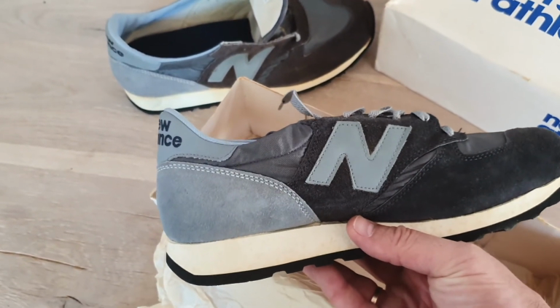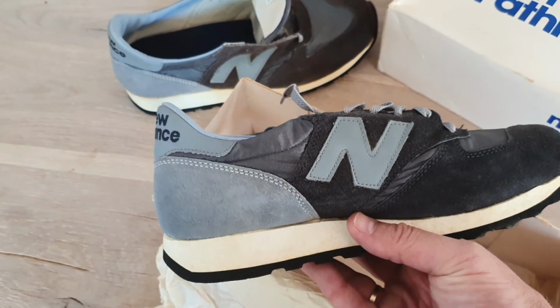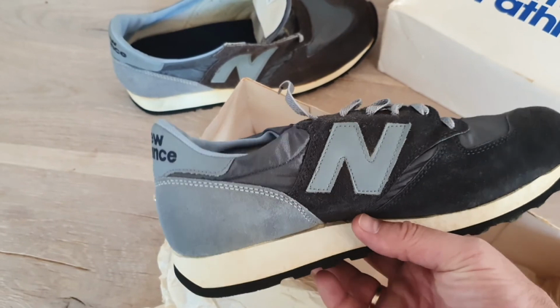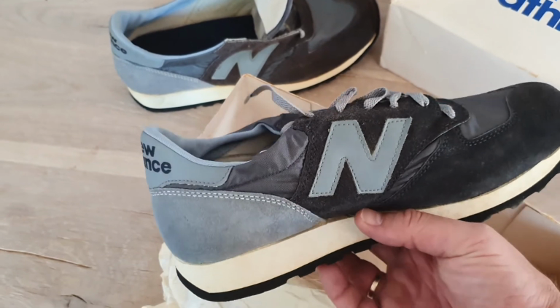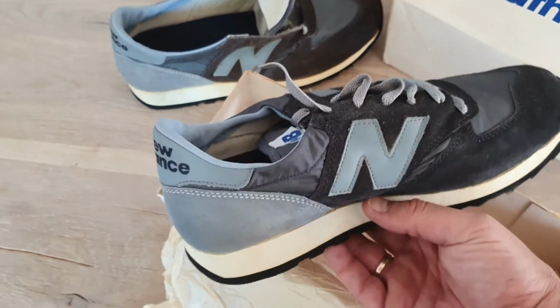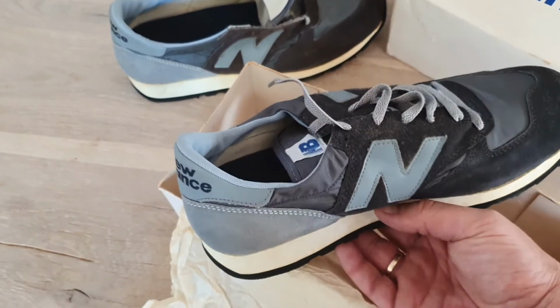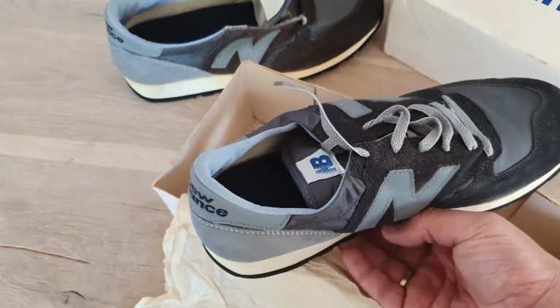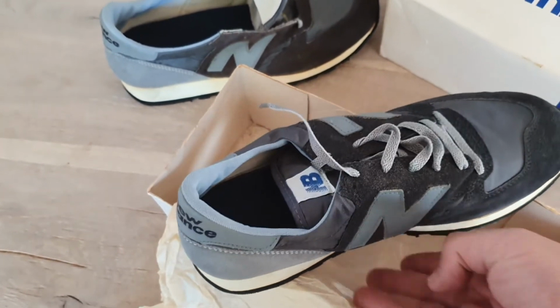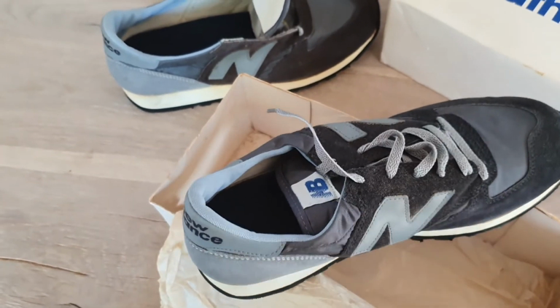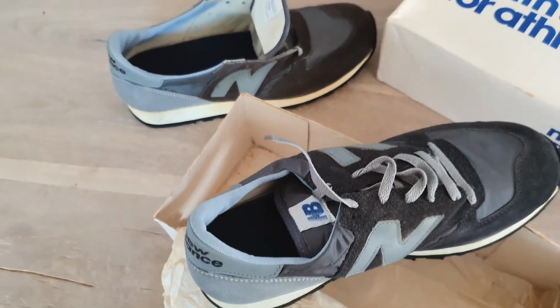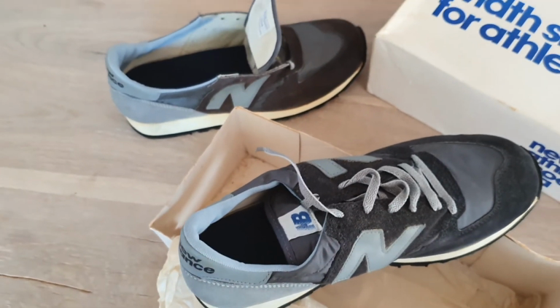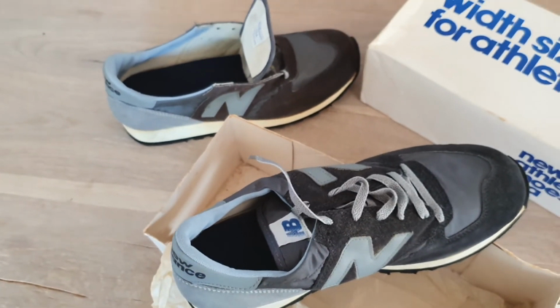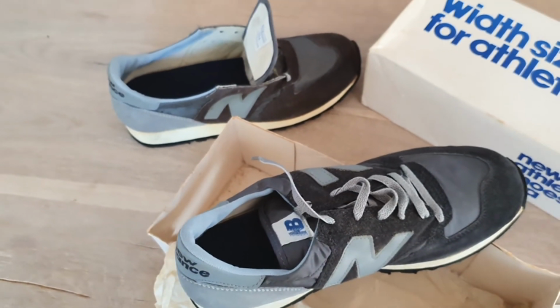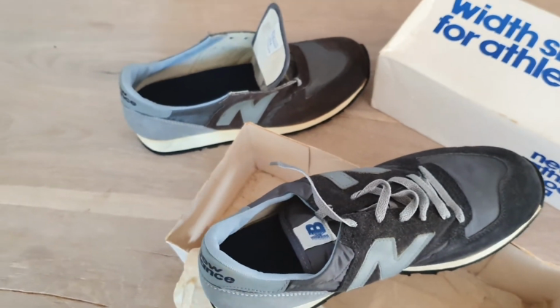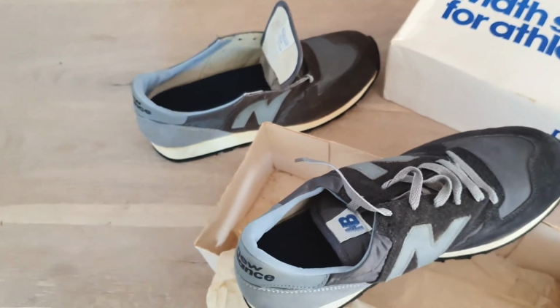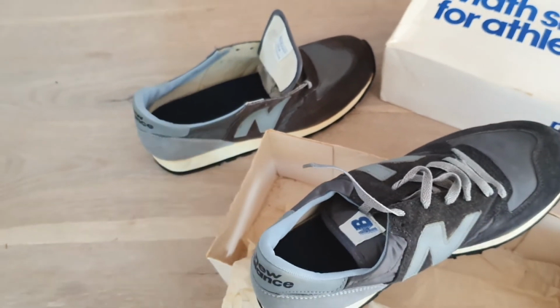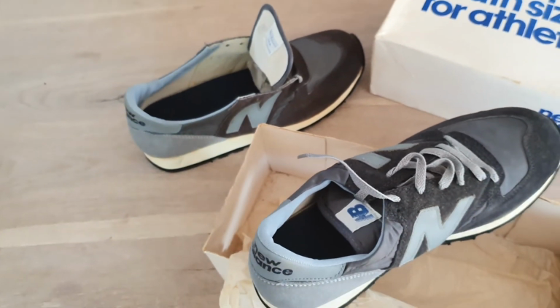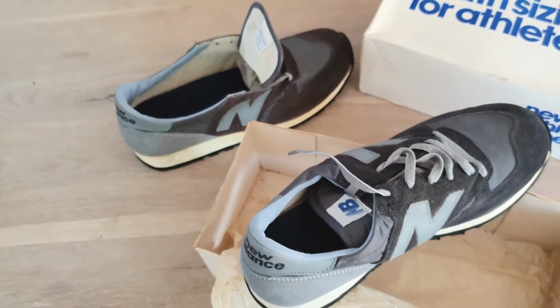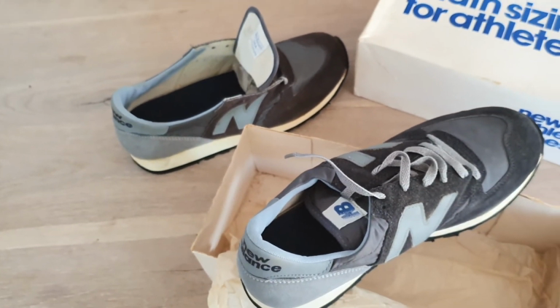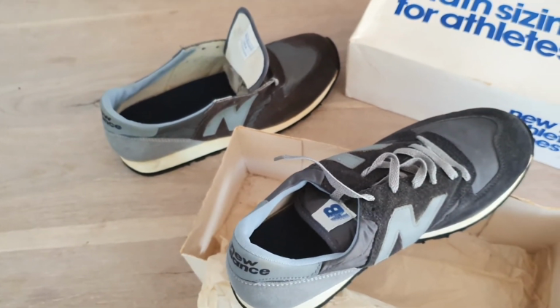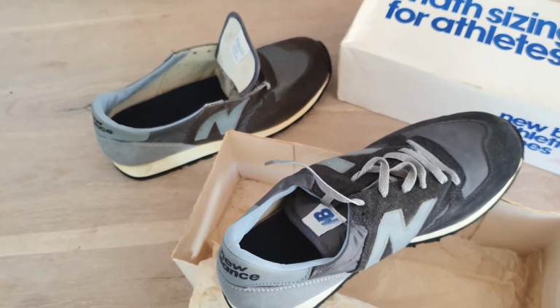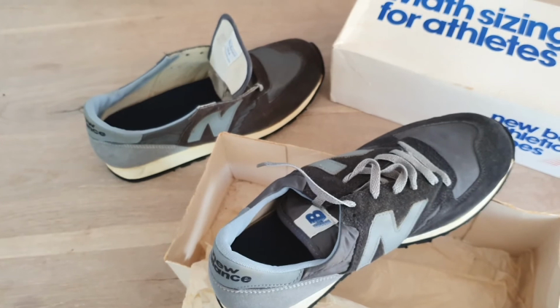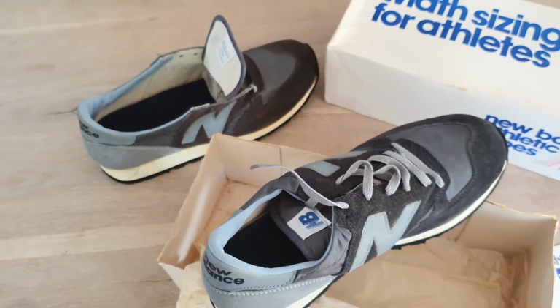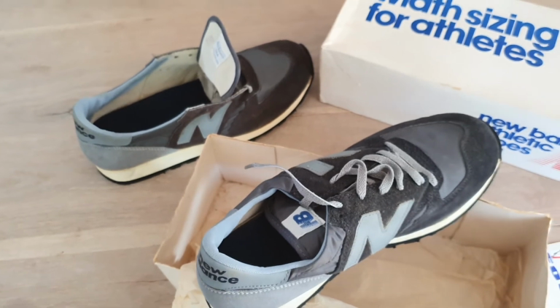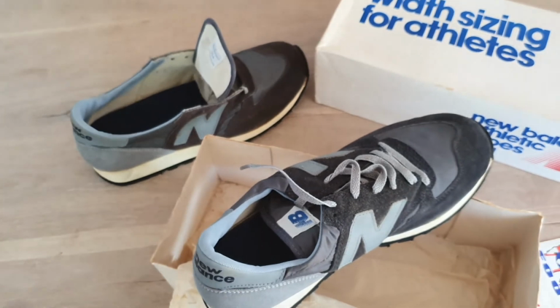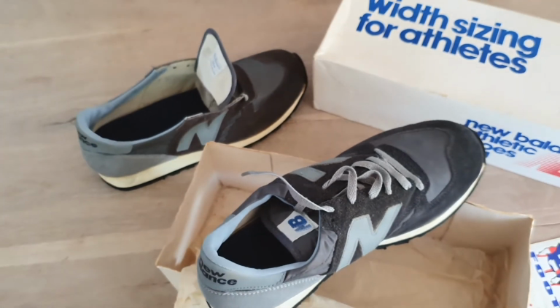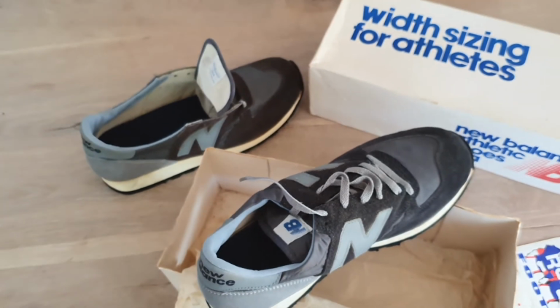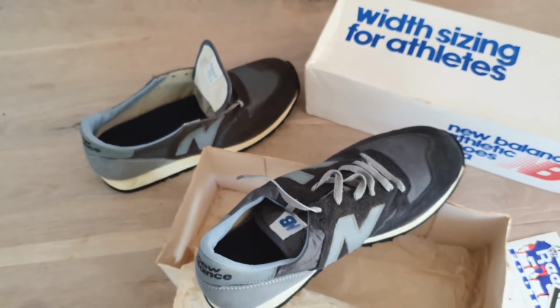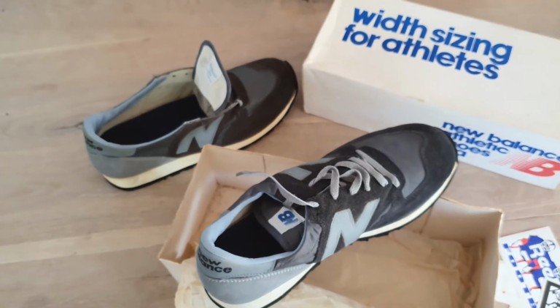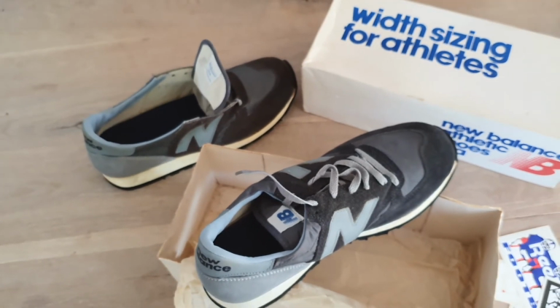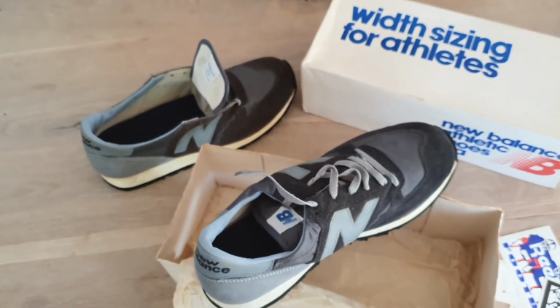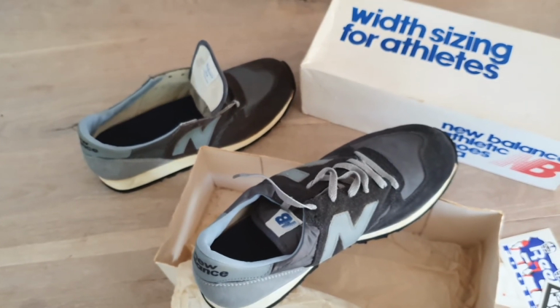Very nice to have this vintage pair from the early 80s in my collection. I will see you next time.